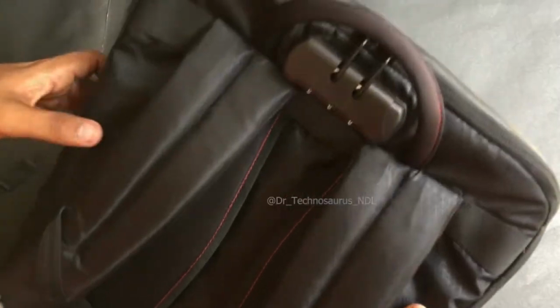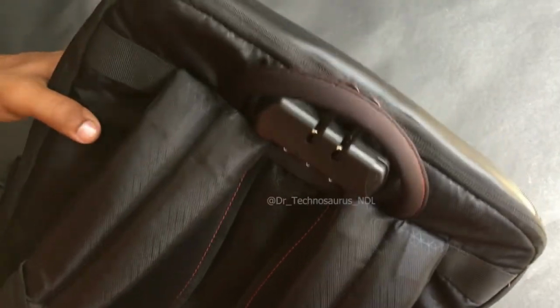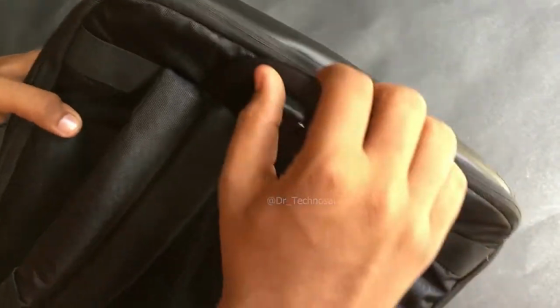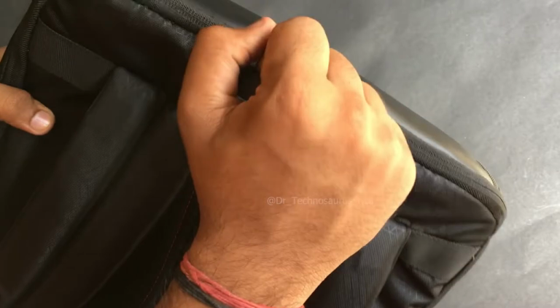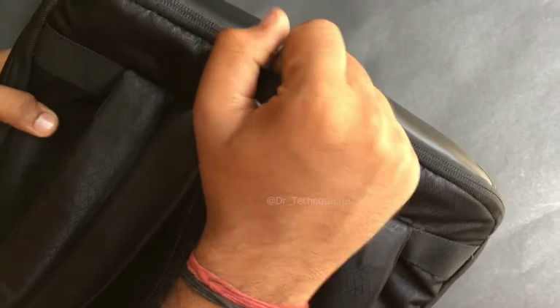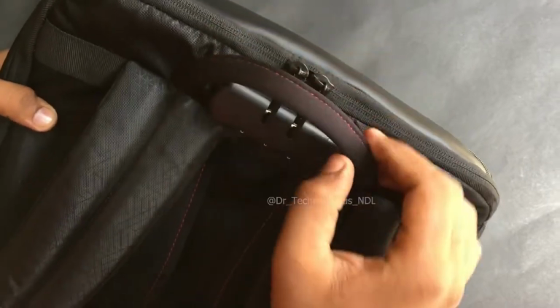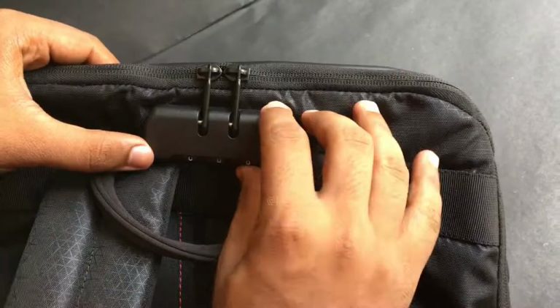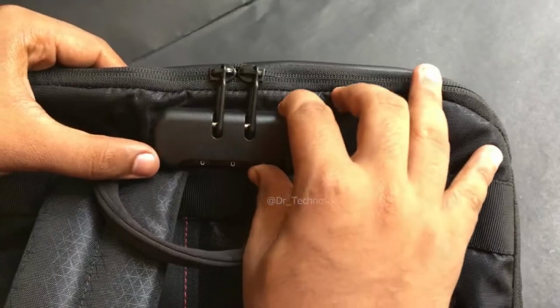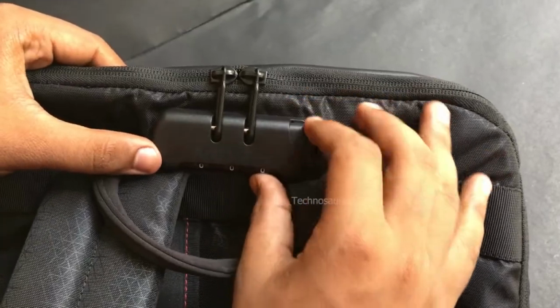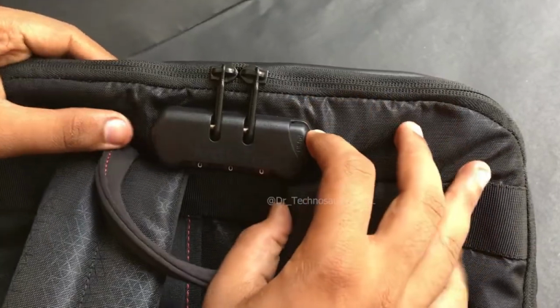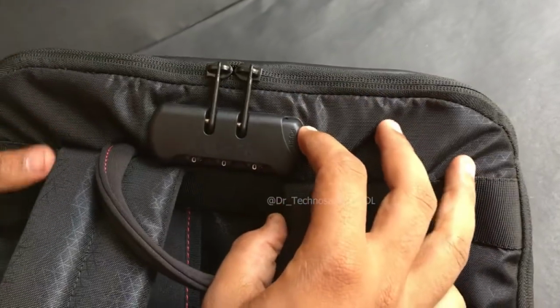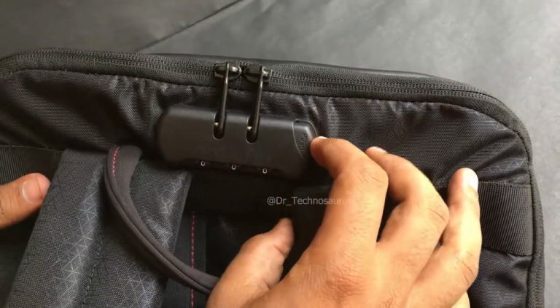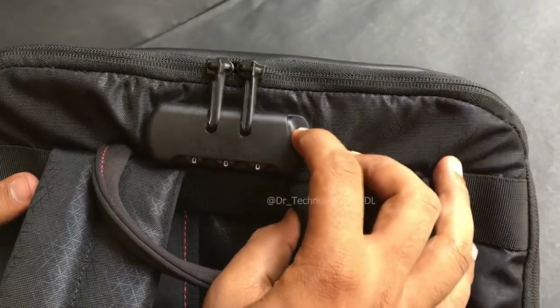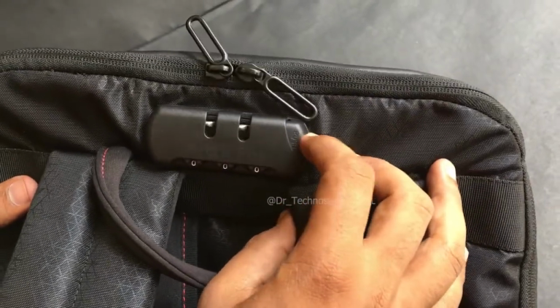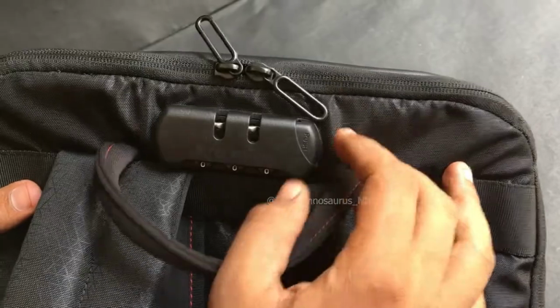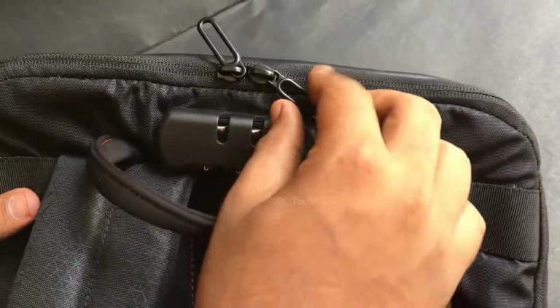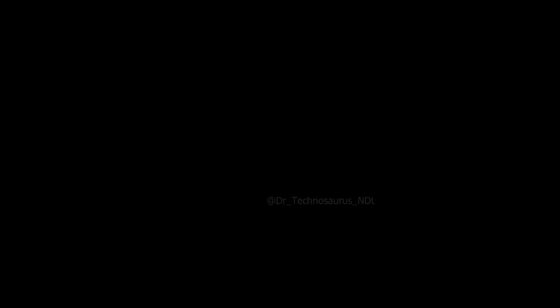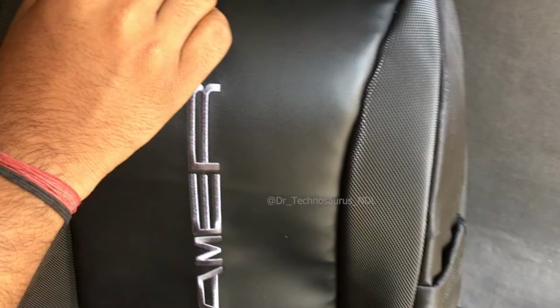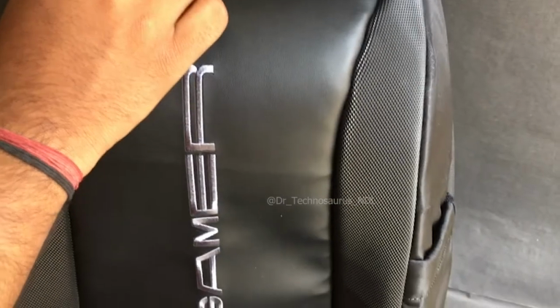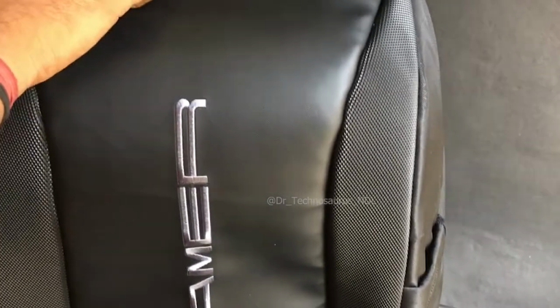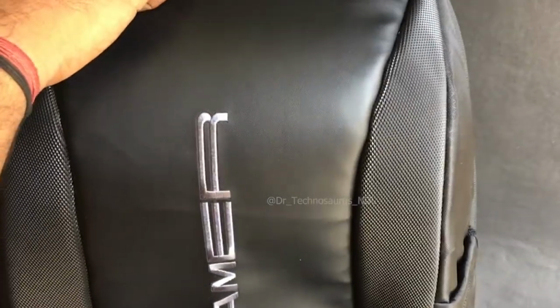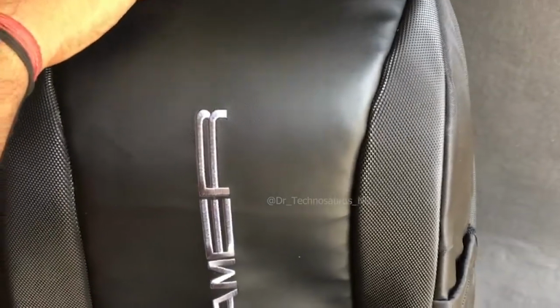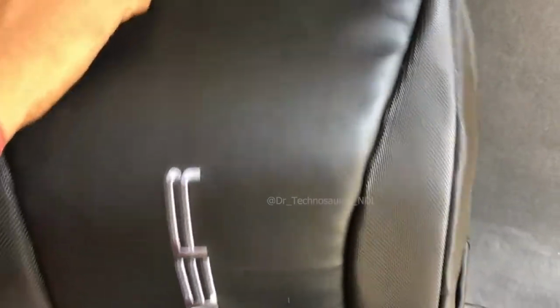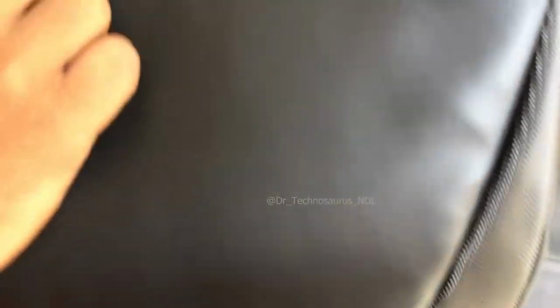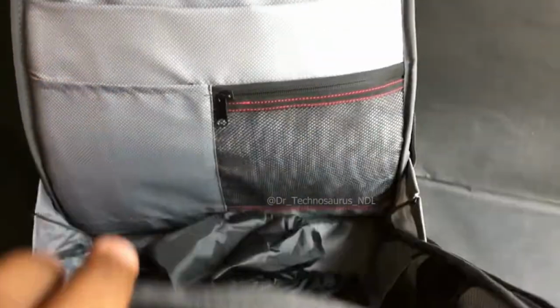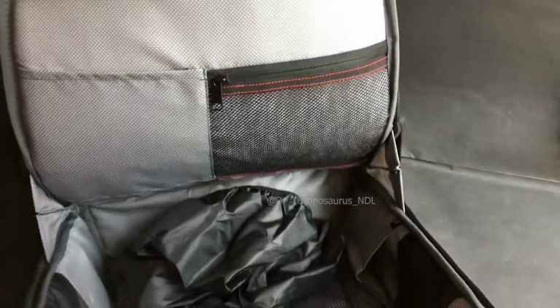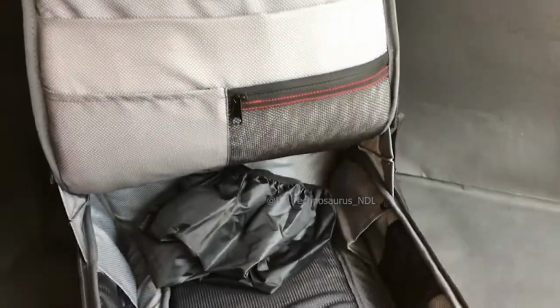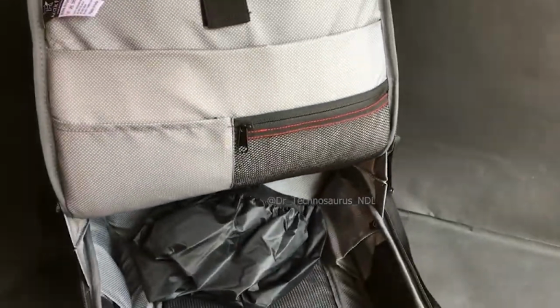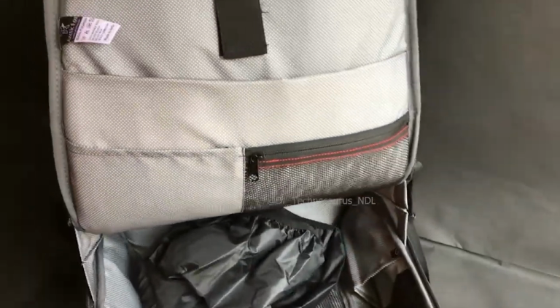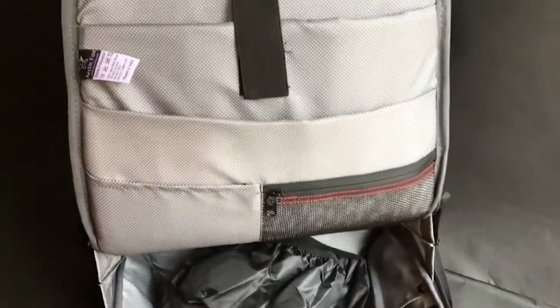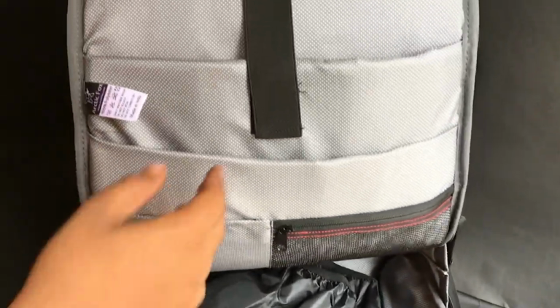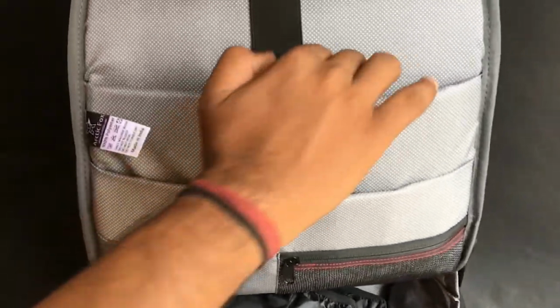There is also a soft handle on the top of the bag. This is the lock system that we get with the bag. Now if we open the bag, it has a lot of space — literally it was above my expectation.